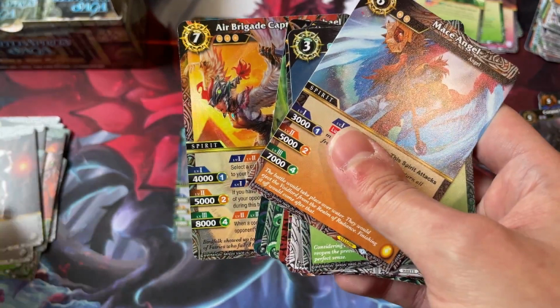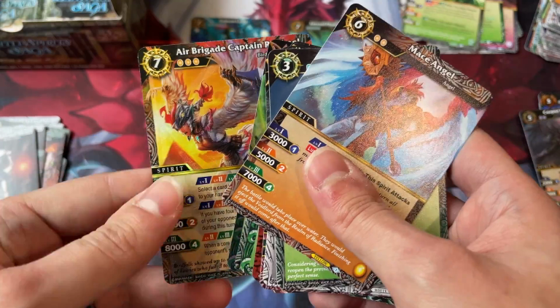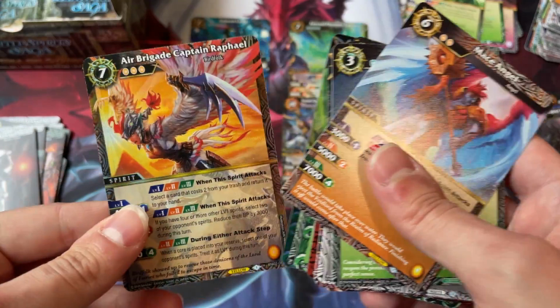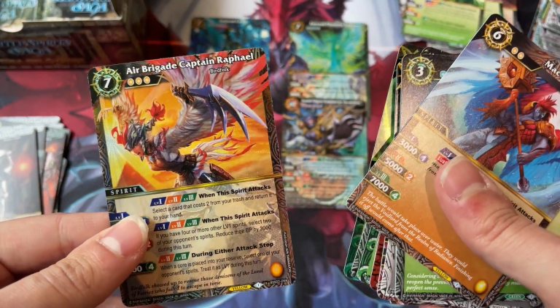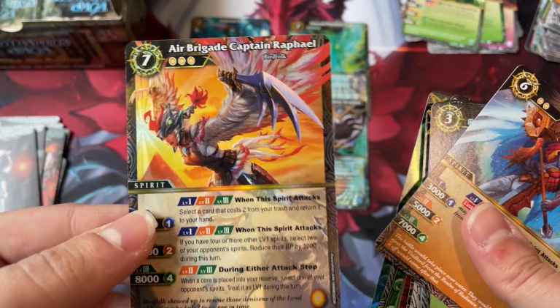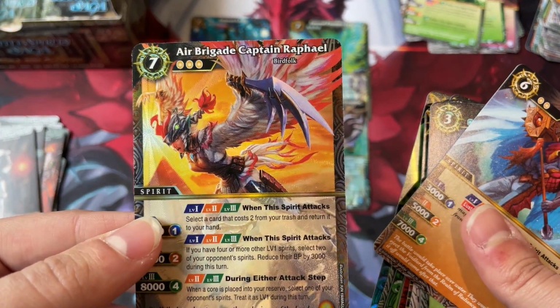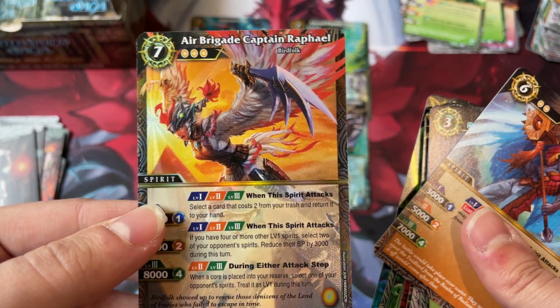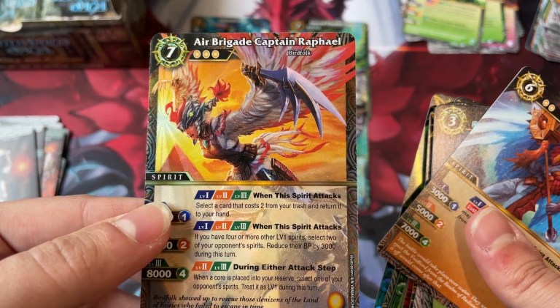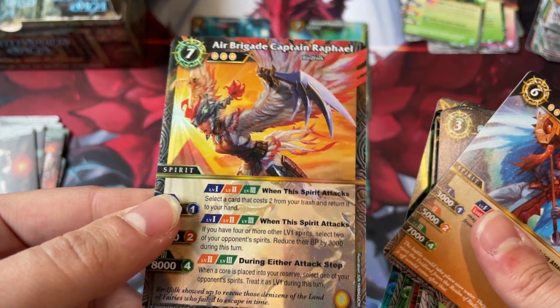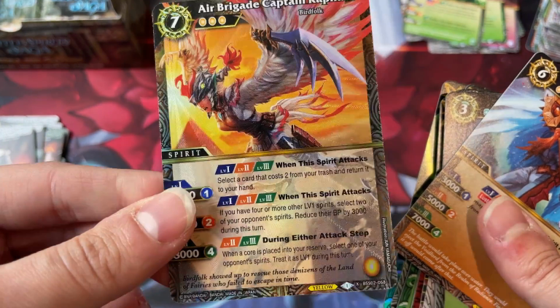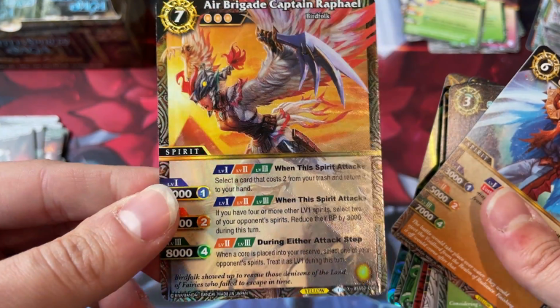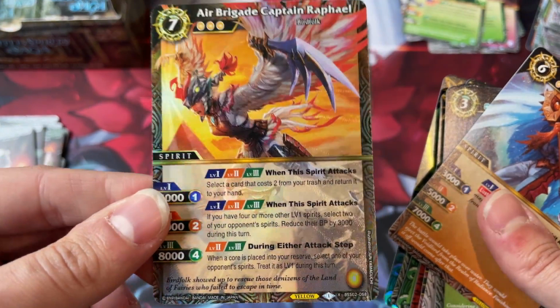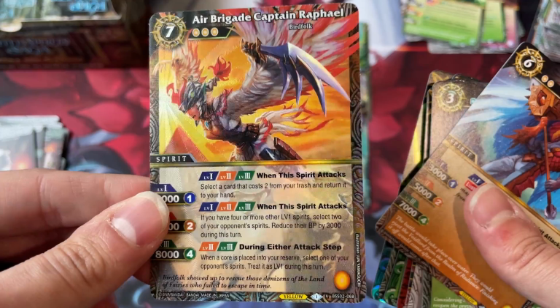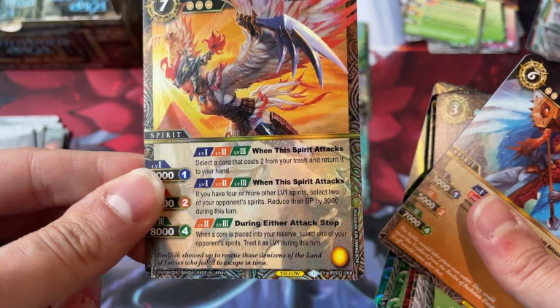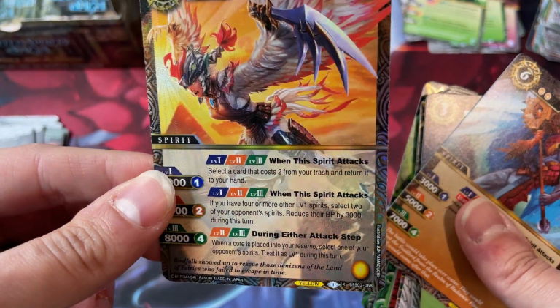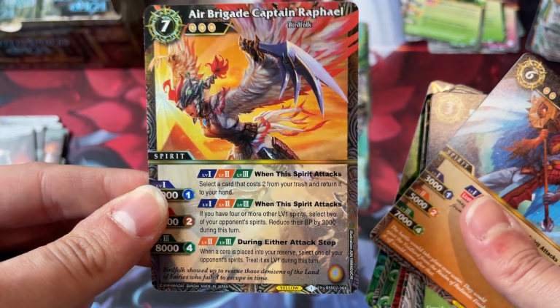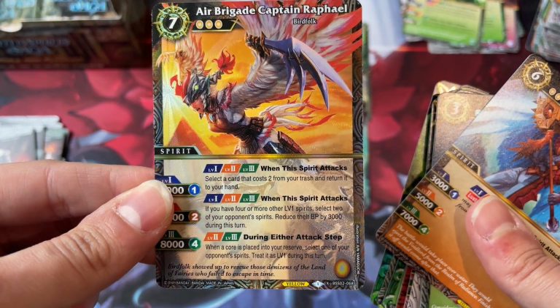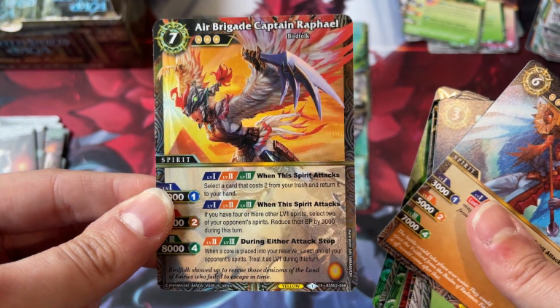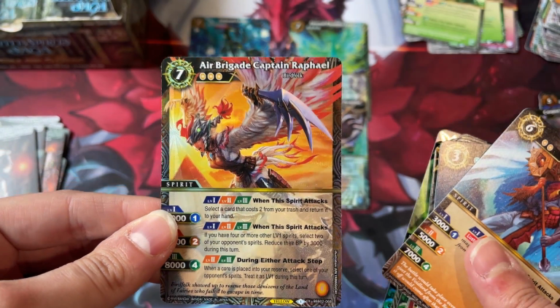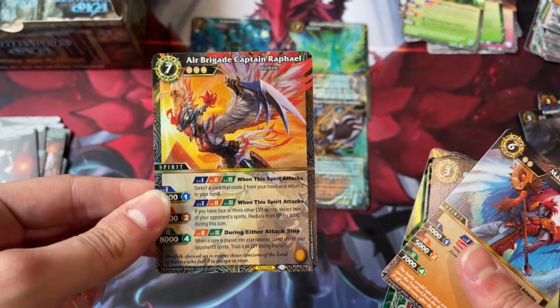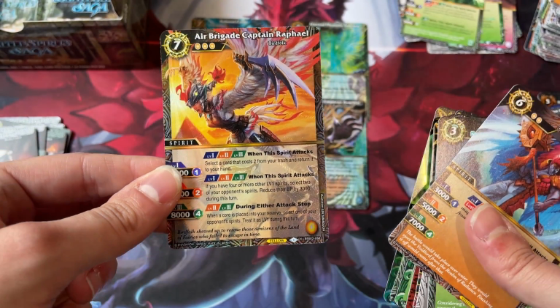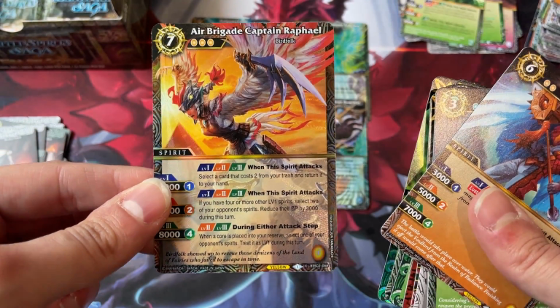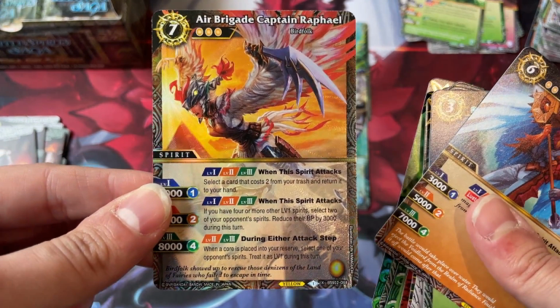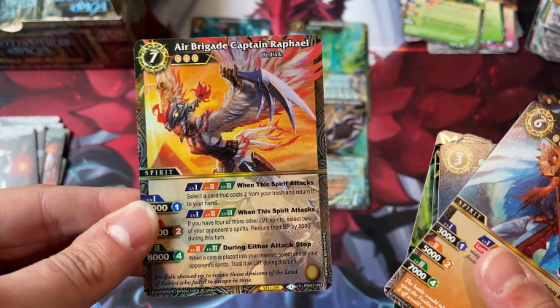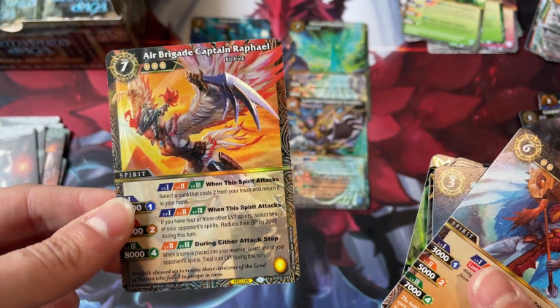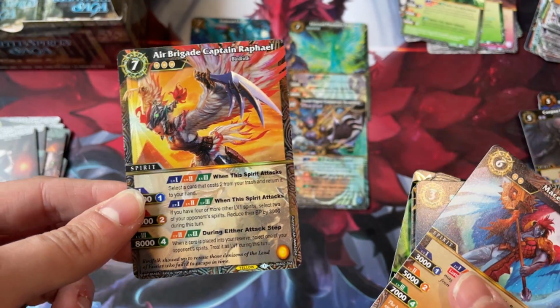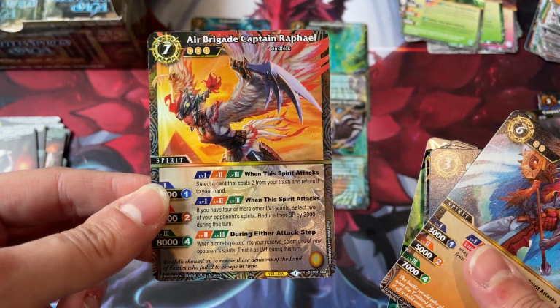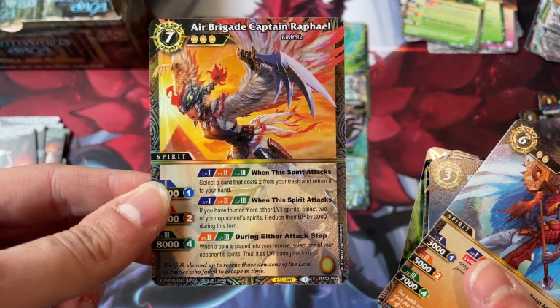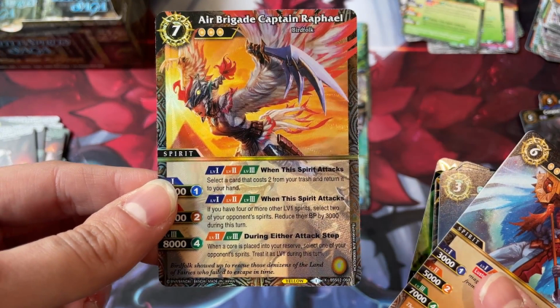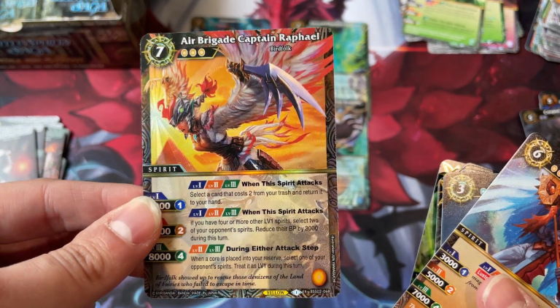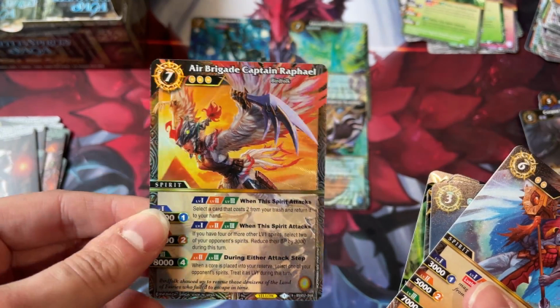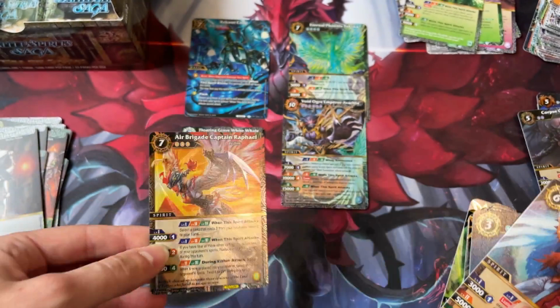We're getting all of the X-Rares in a row — Air Brigade Captain Raphael. This card is really cool. I actually like it a lot. I just don't know if it'll make it into a tiered deck, but we'll see.